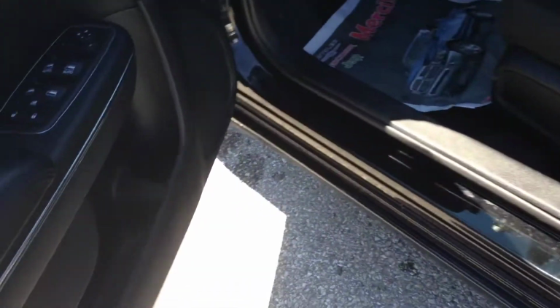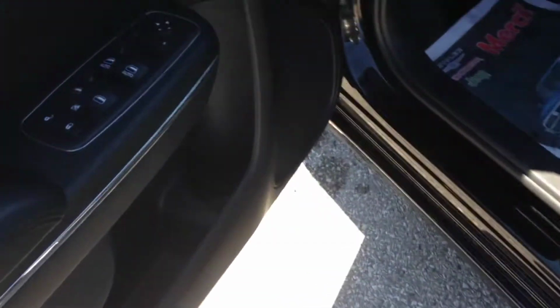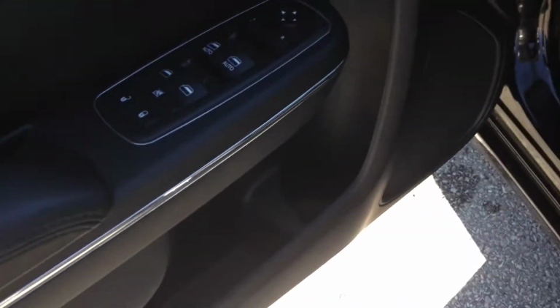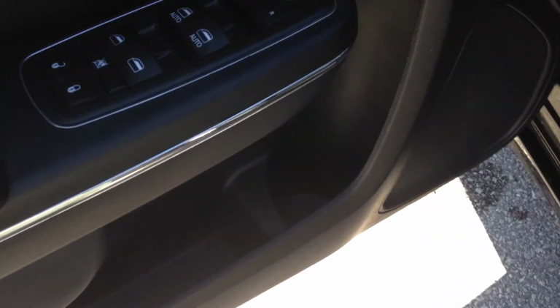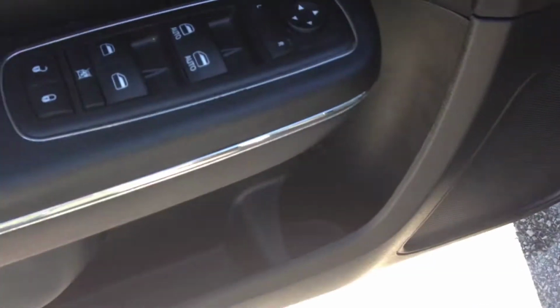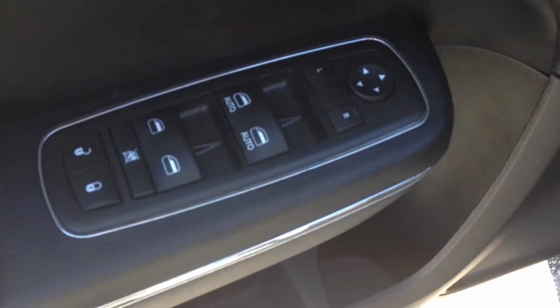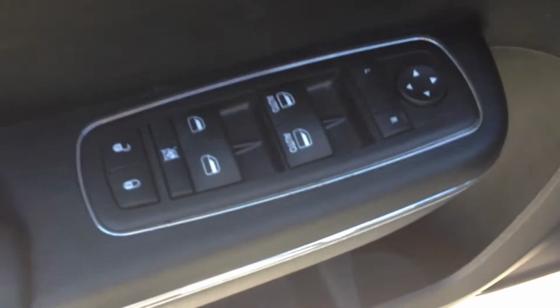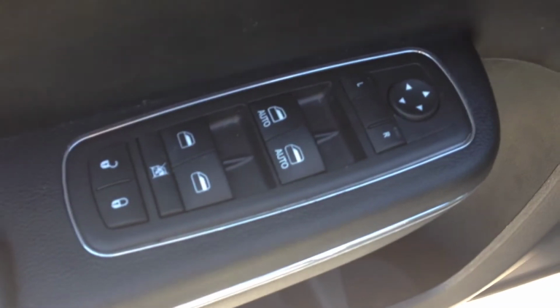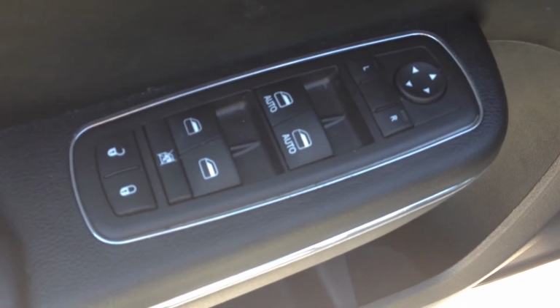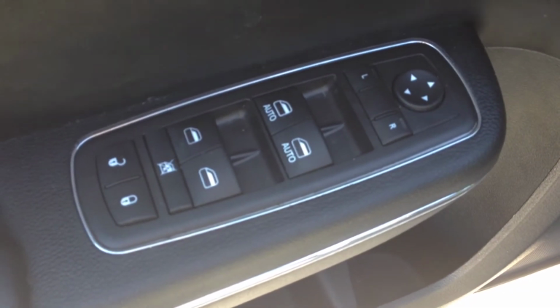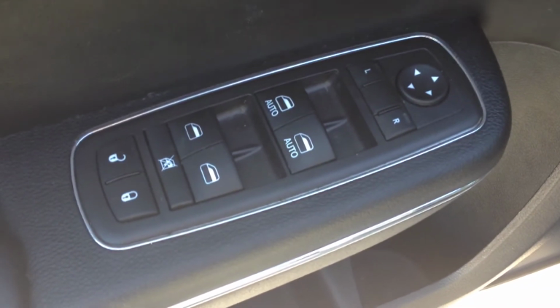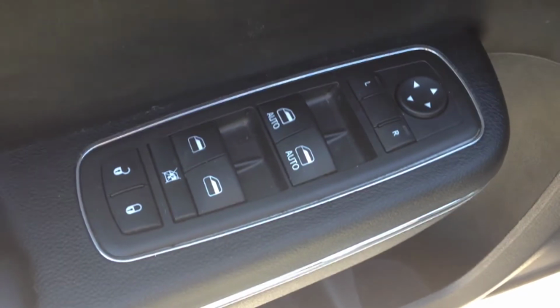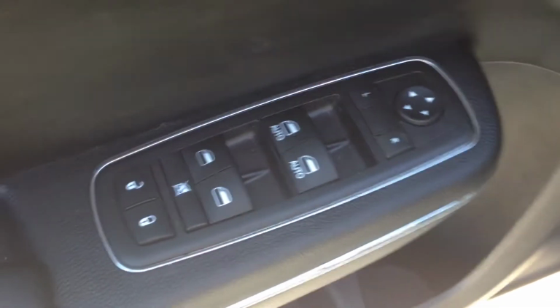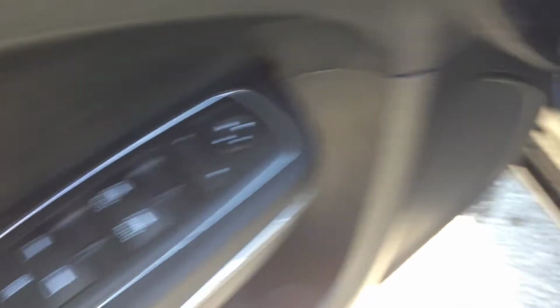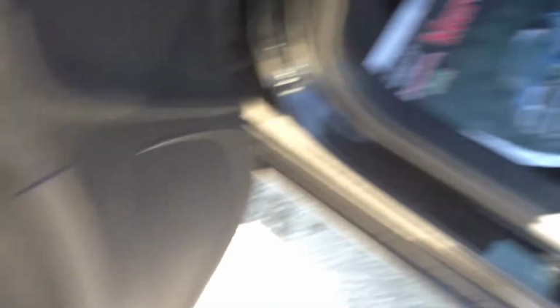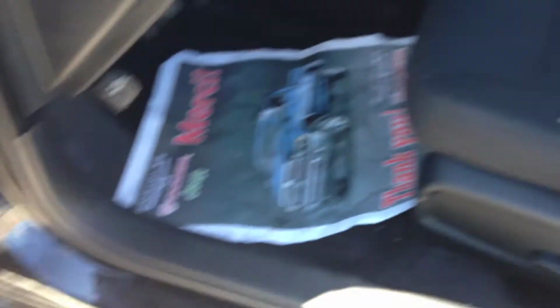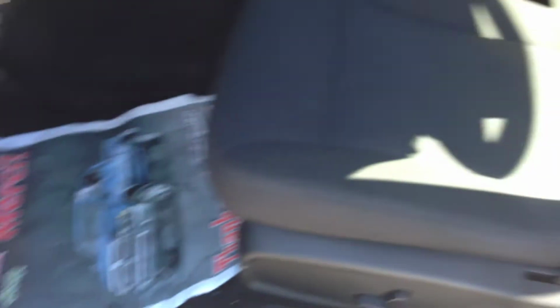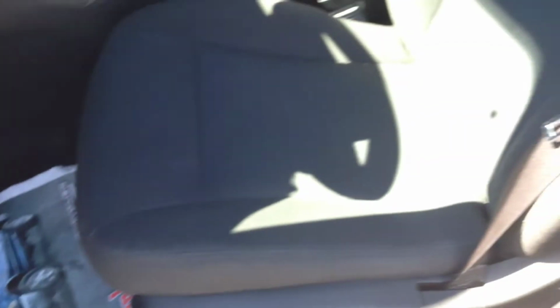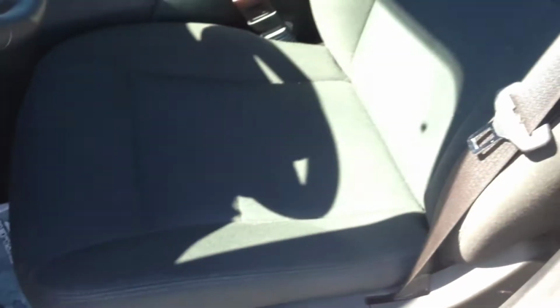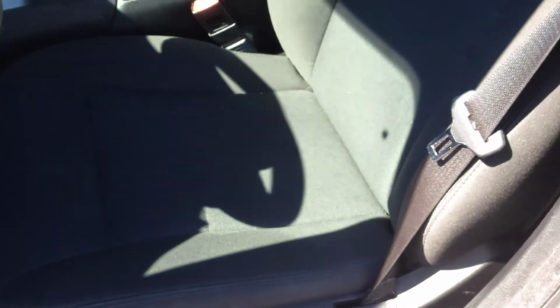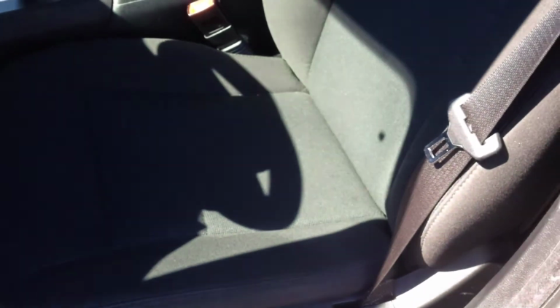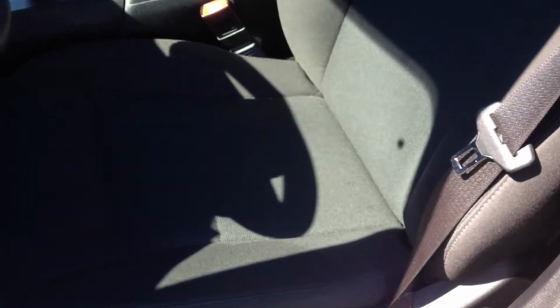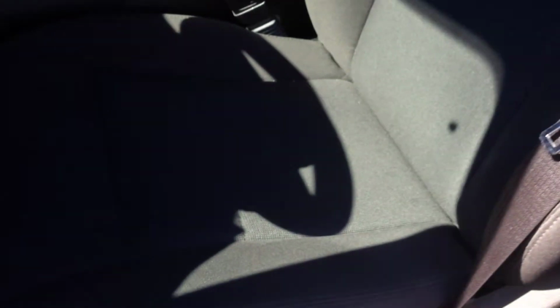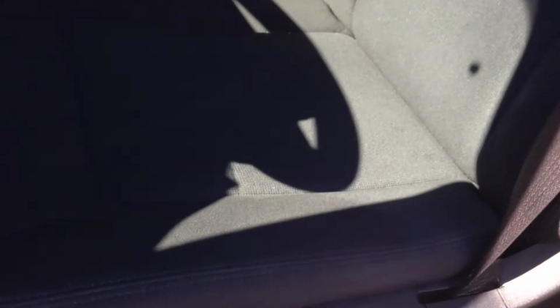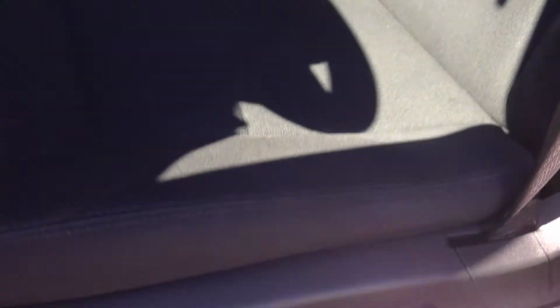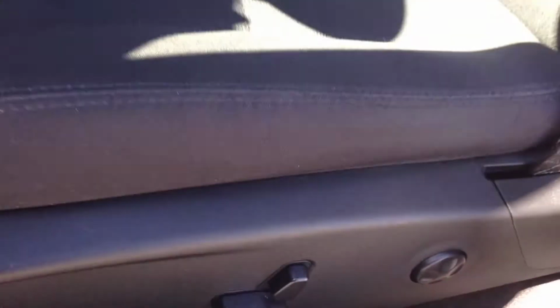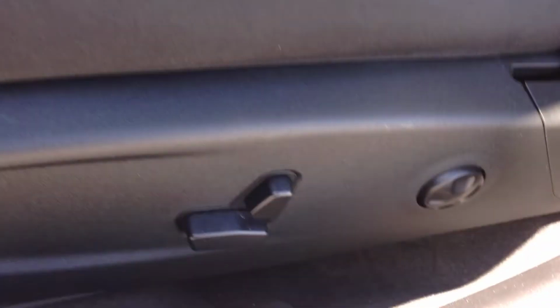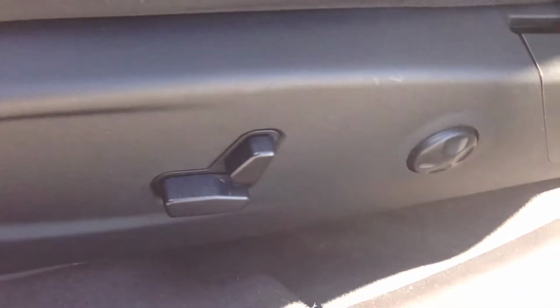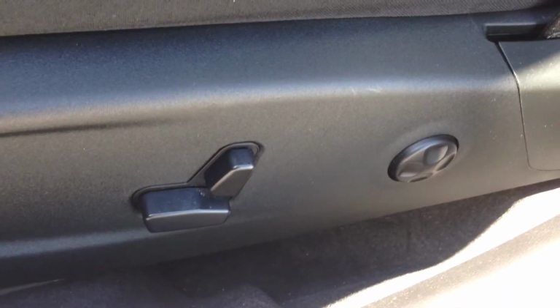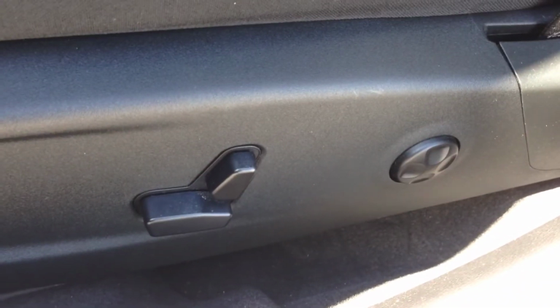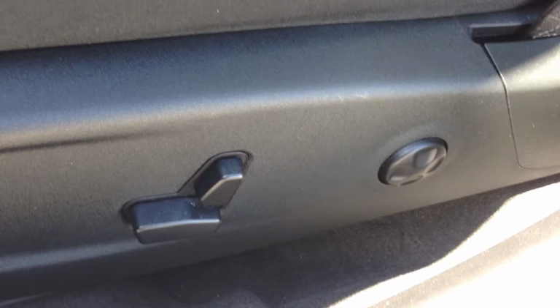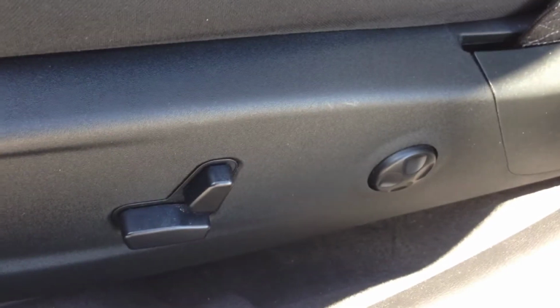Power locks, power windows, power mirrors. We have black cloth interior — no rips or stains, it's in excellent shape. Power driver's seat with lumbar support.